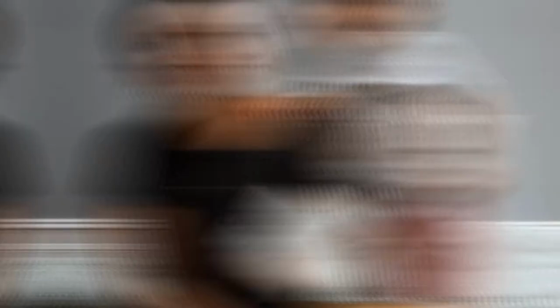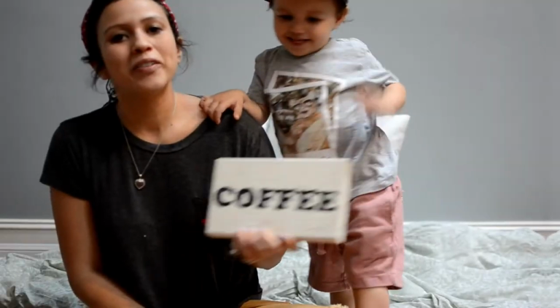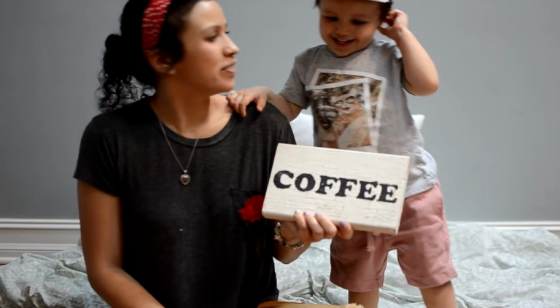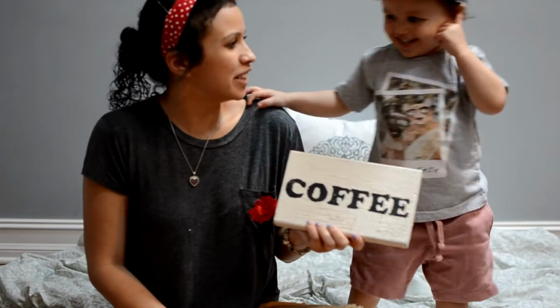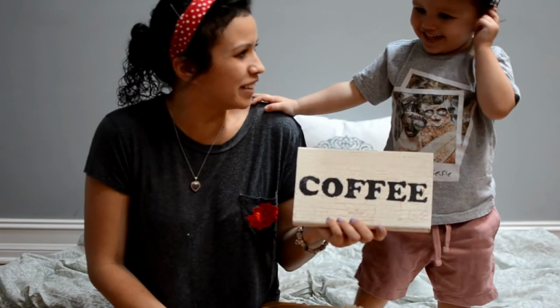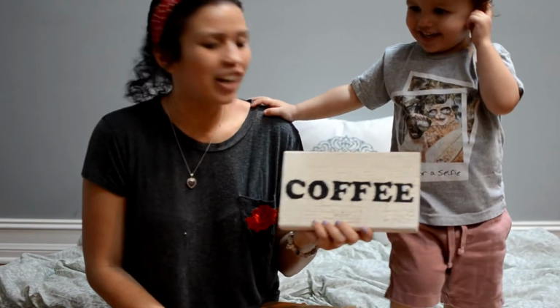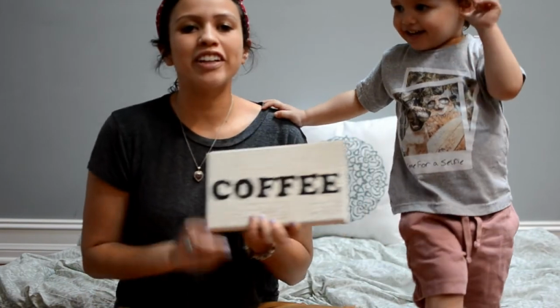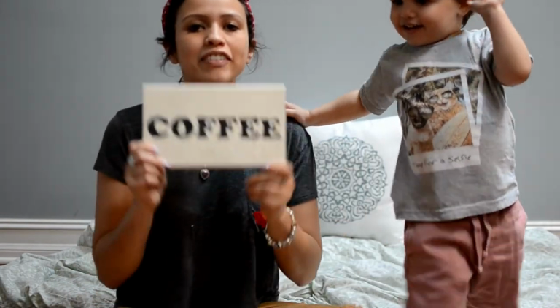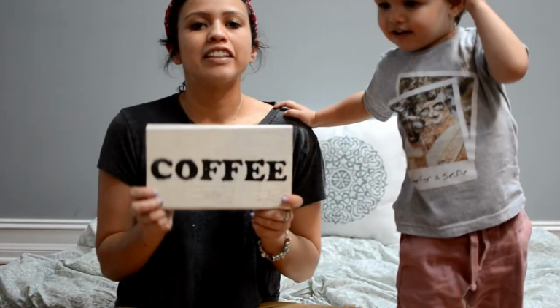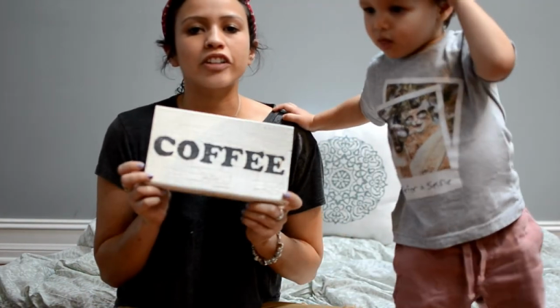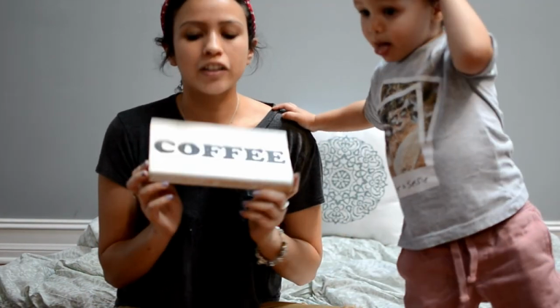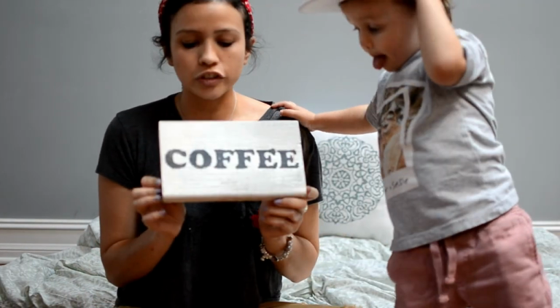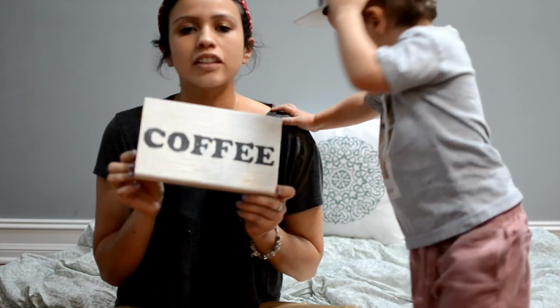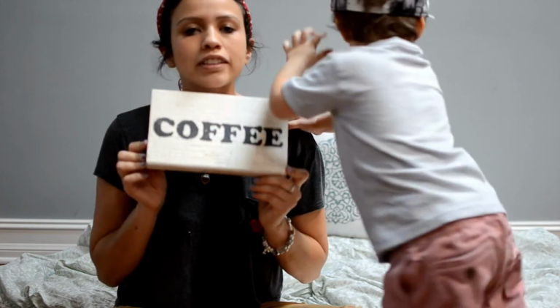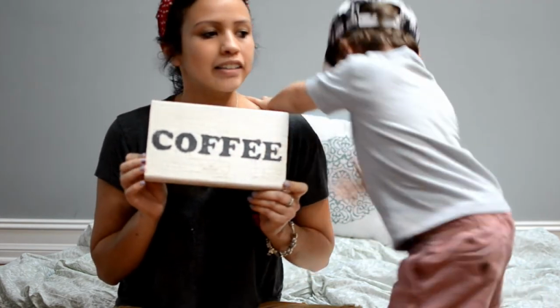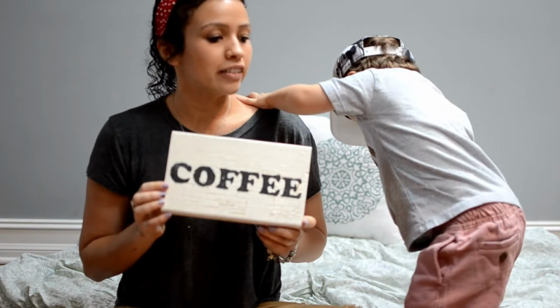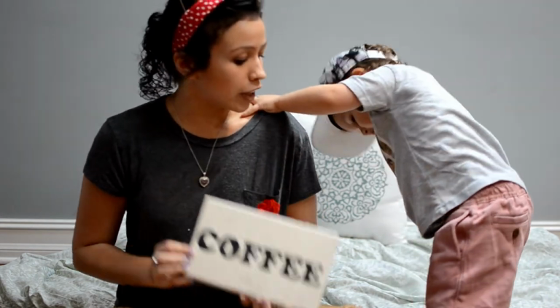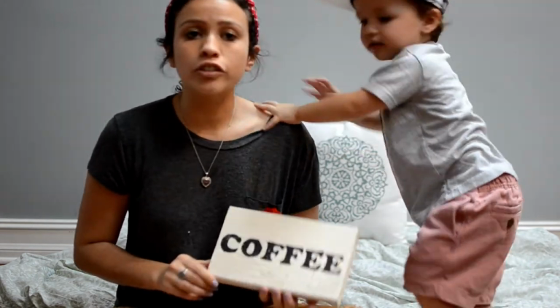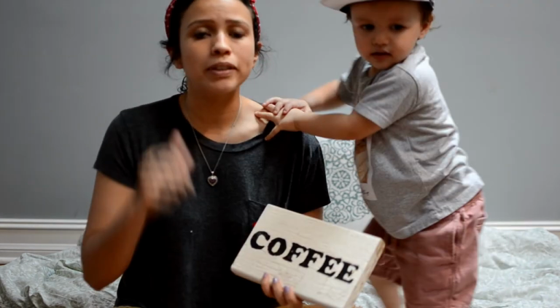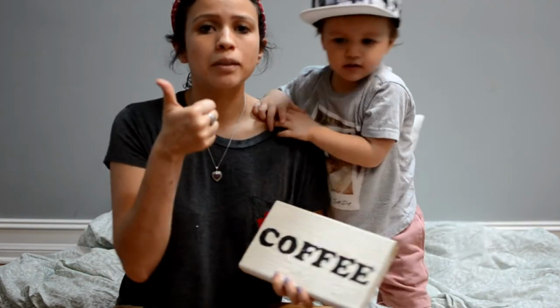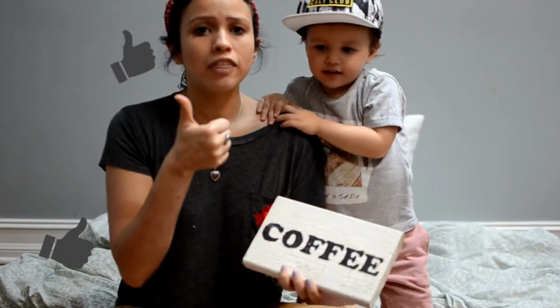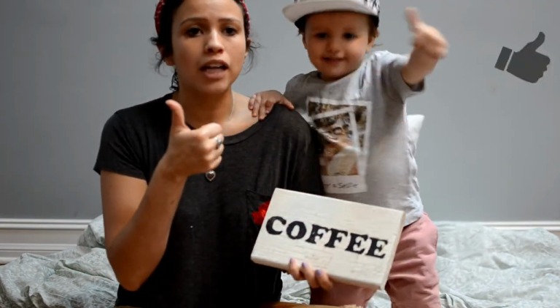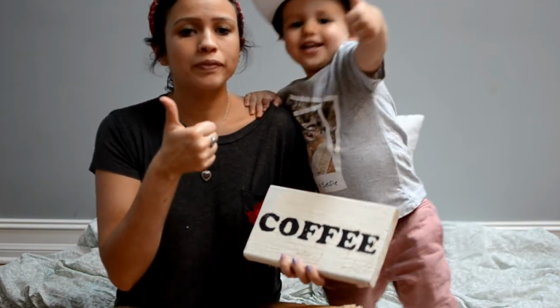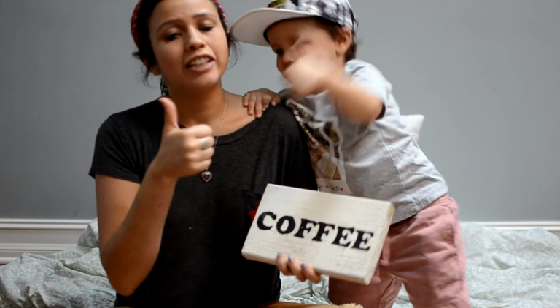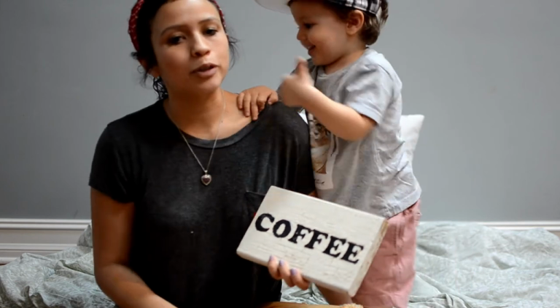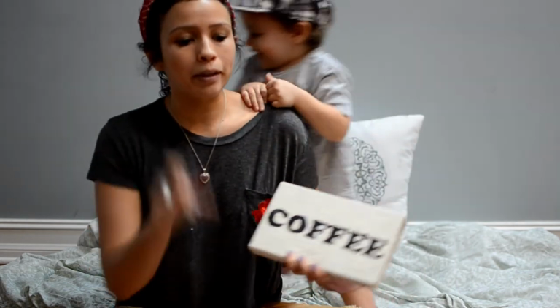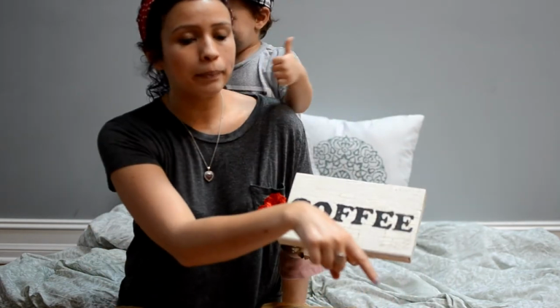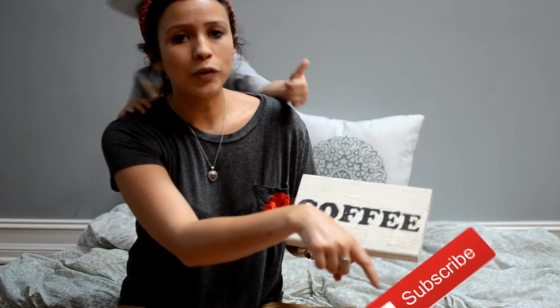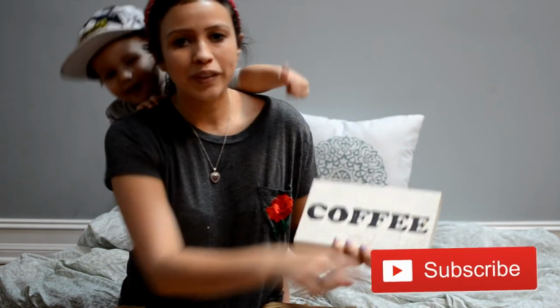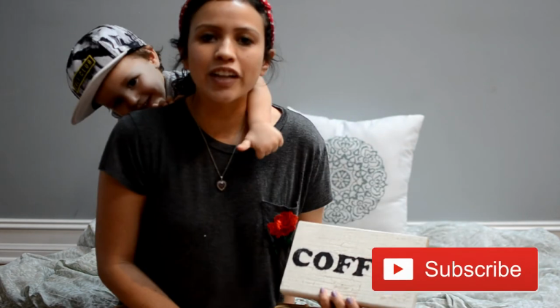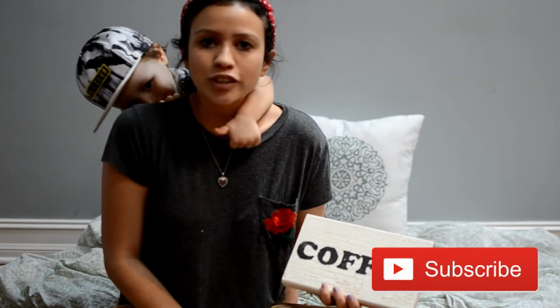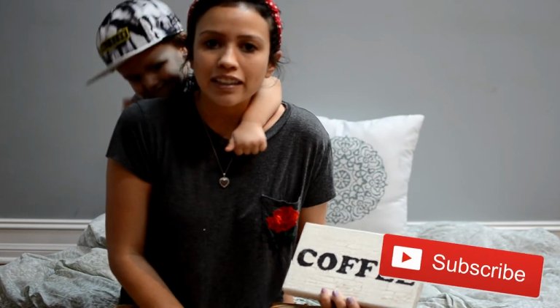I like it. There you have it — there's our crackle distressed coffee sign. If you liked our tutorial, please give us a big thumbs up. You can subscribe at the button below. Thank you guys for joining us.